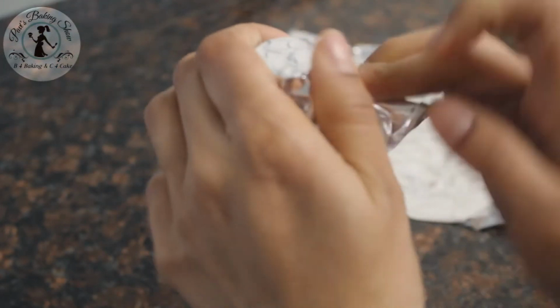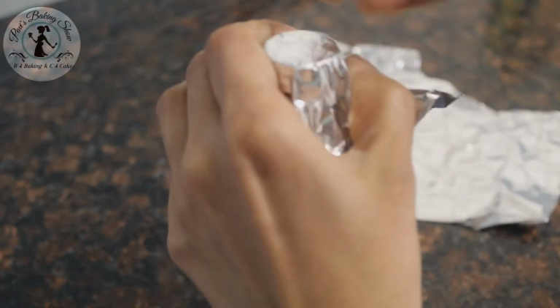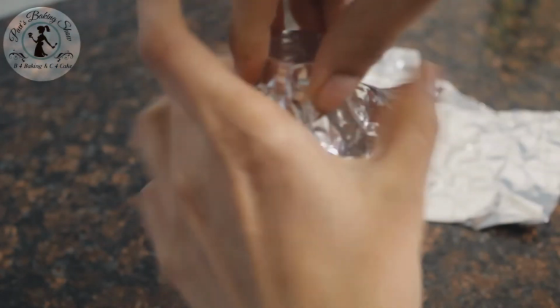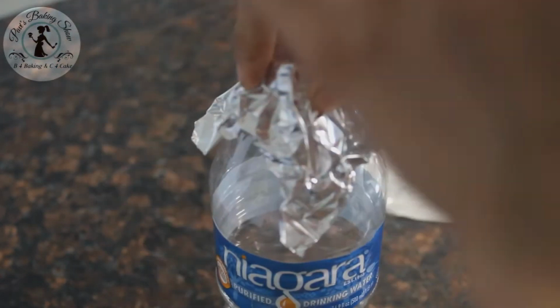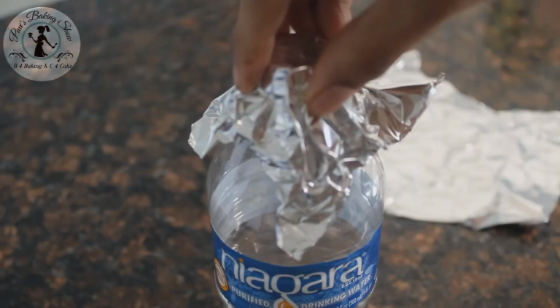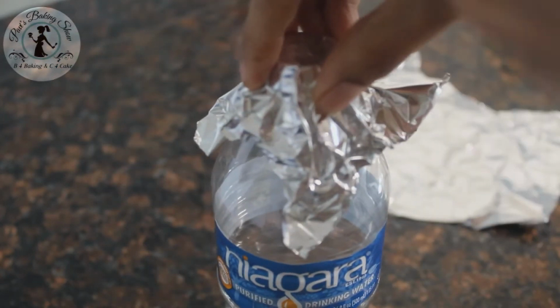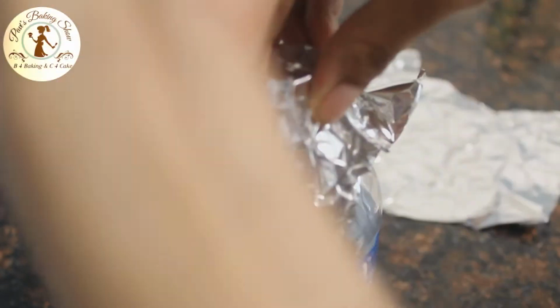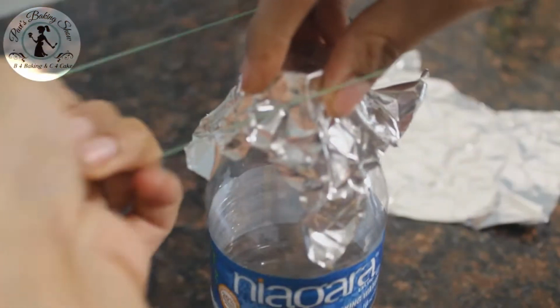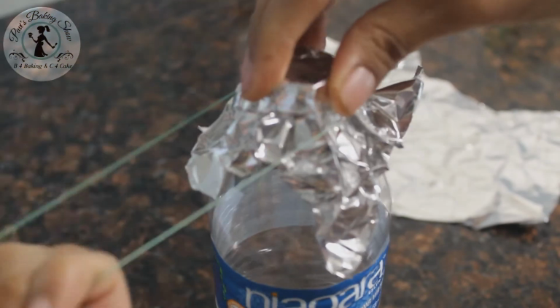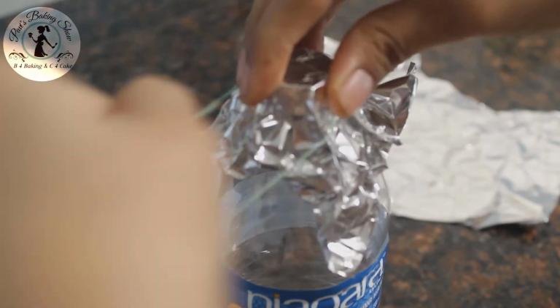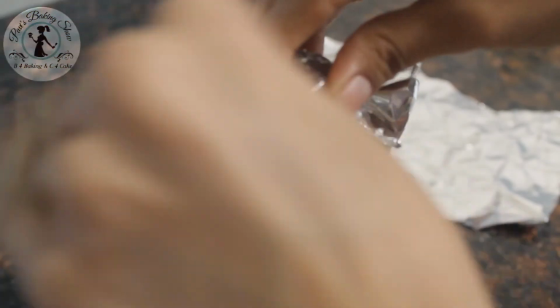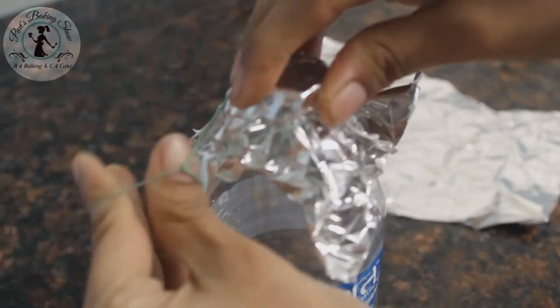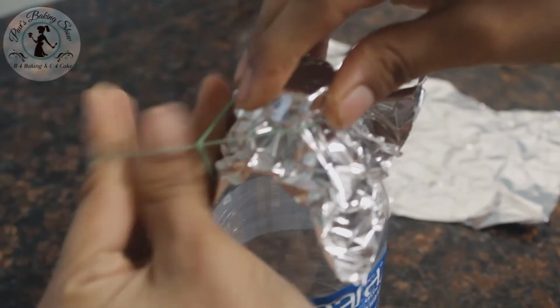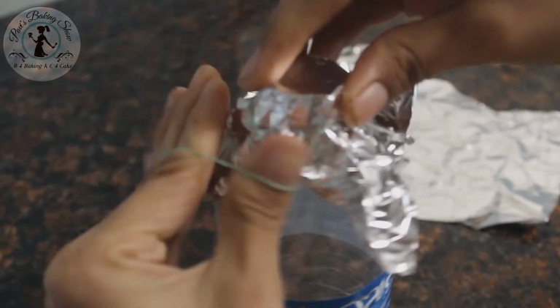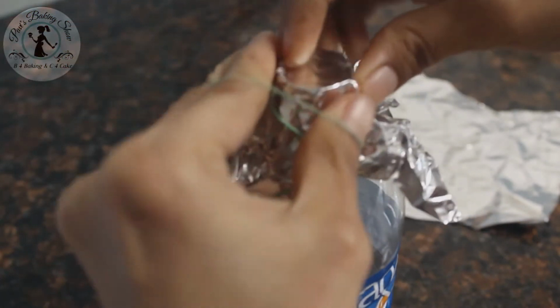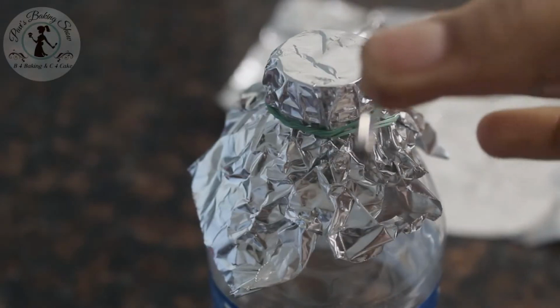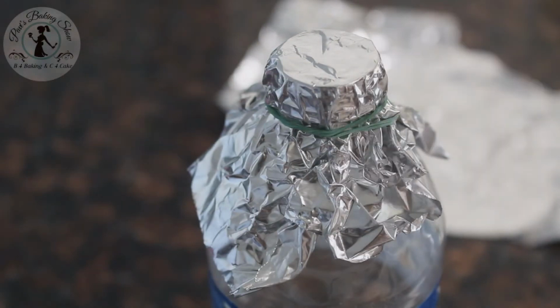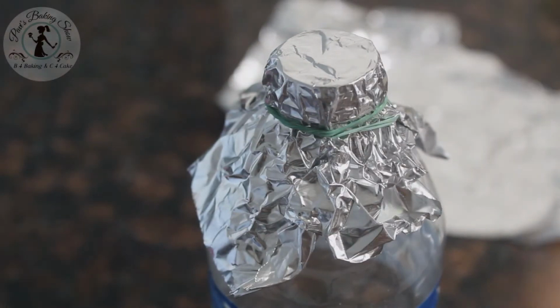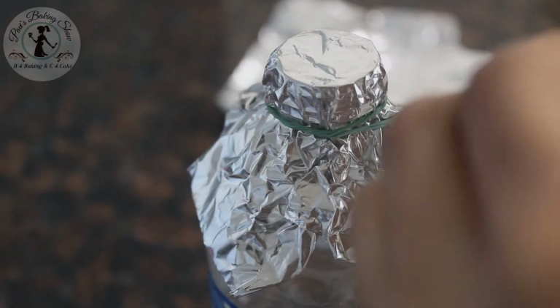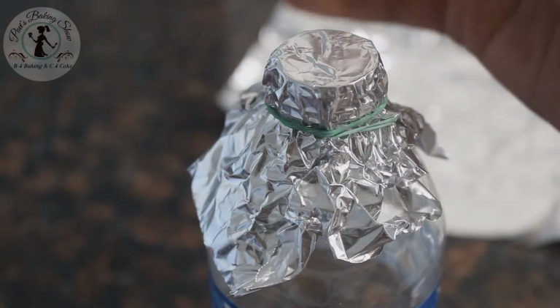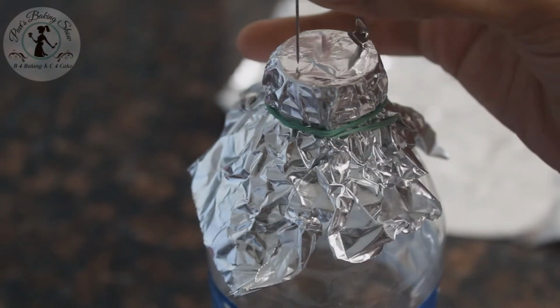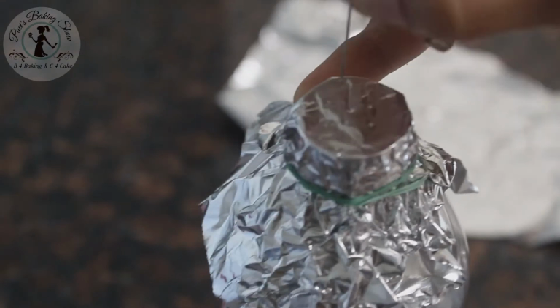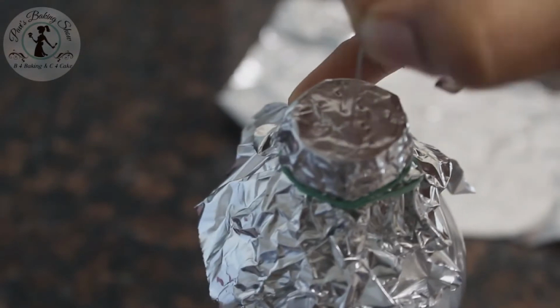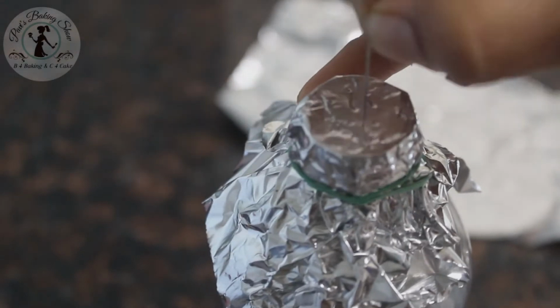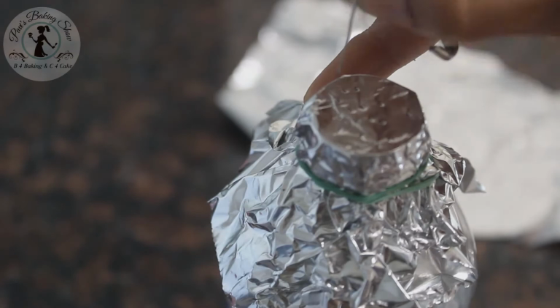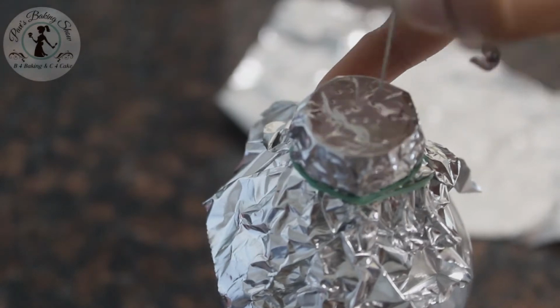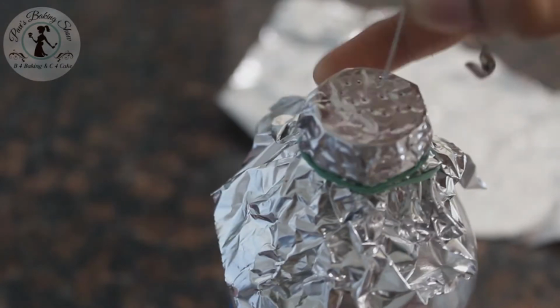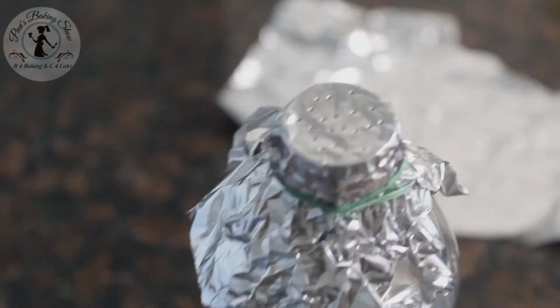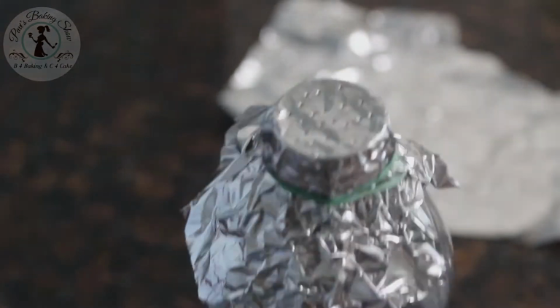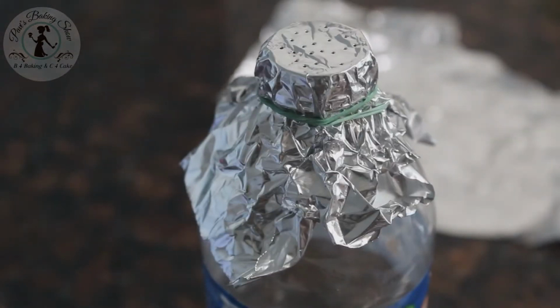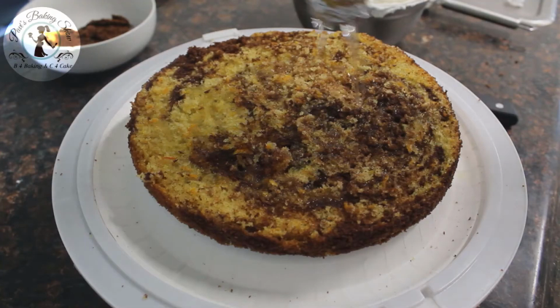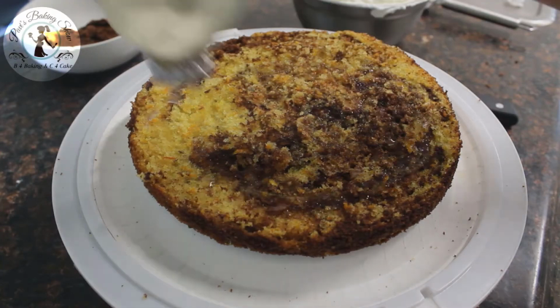Fill it in a water bottle, then add aluminum foil and wrap it. Add a little safety pin to make small holes, then pour the sugar syrup on the cake.